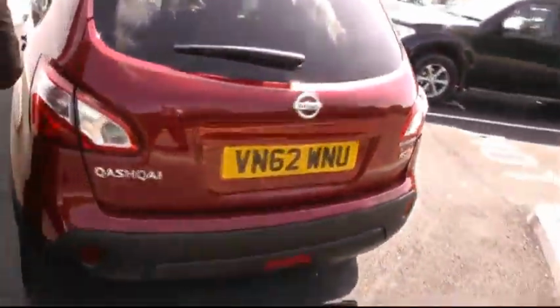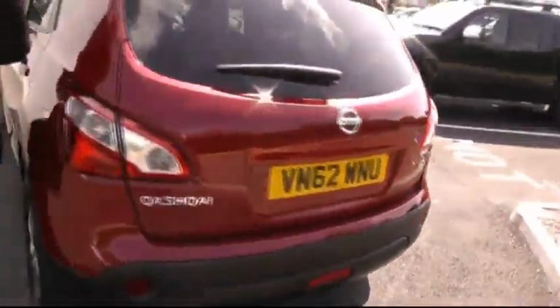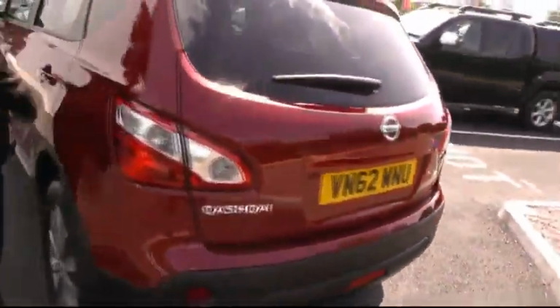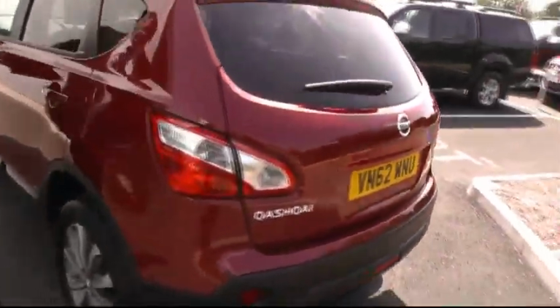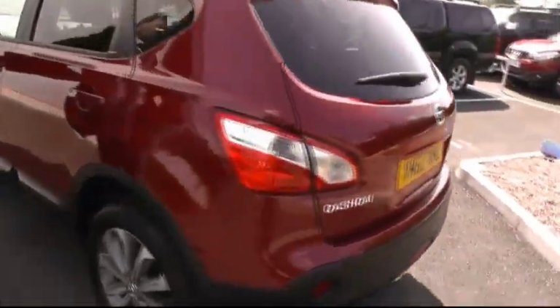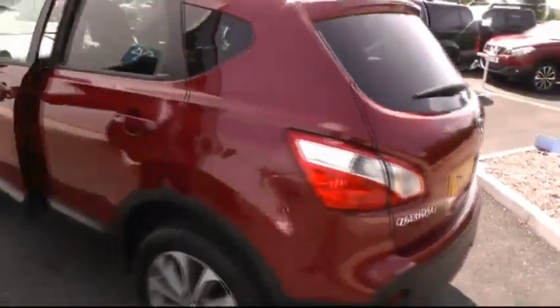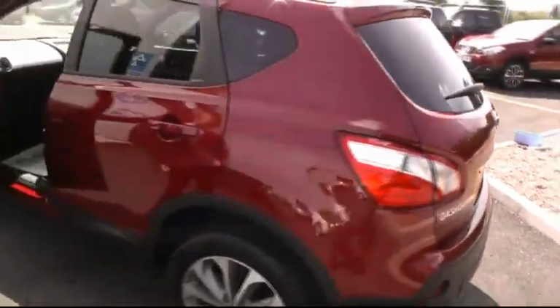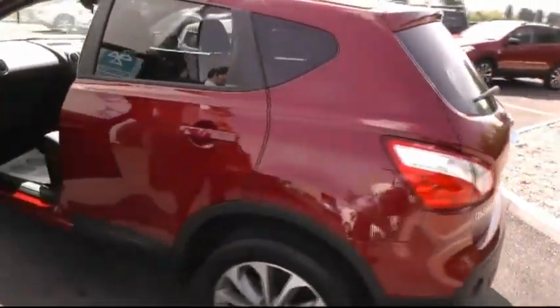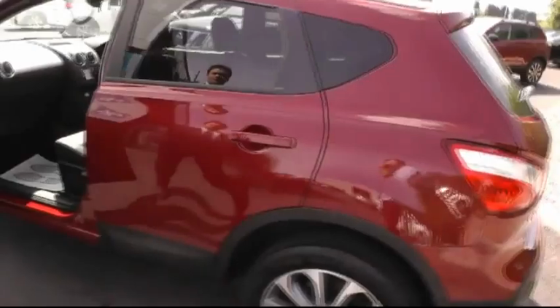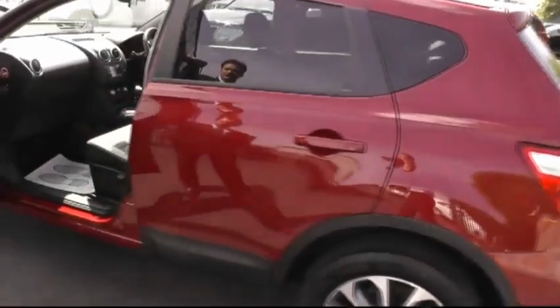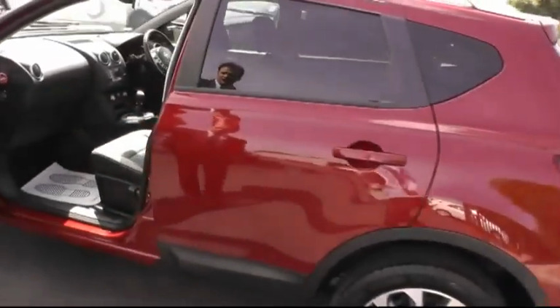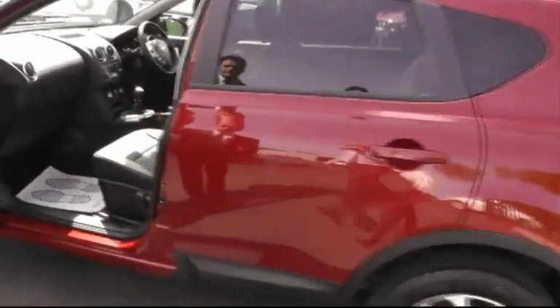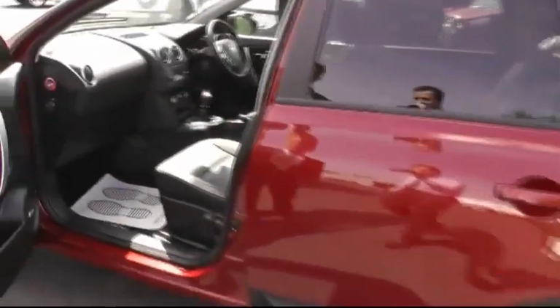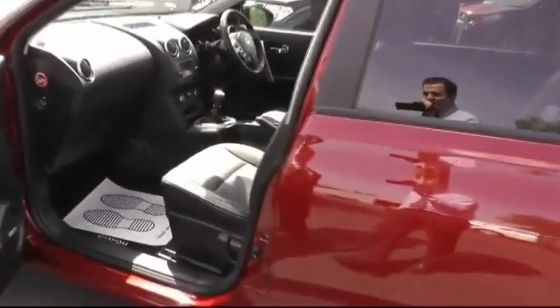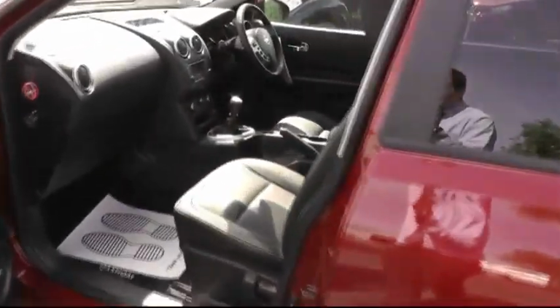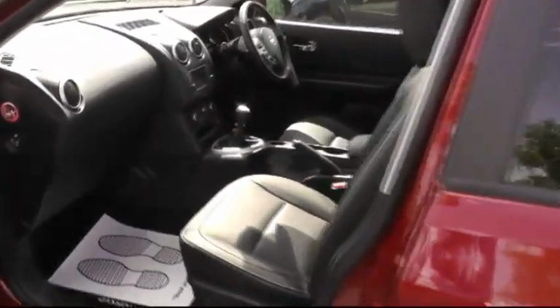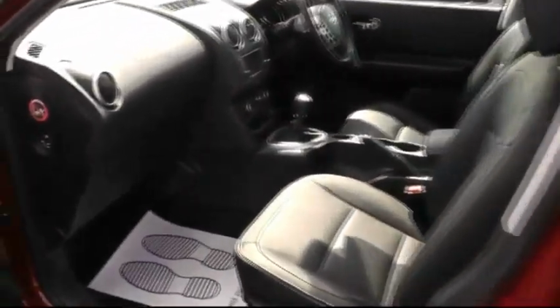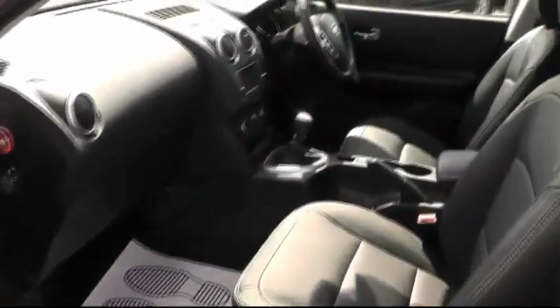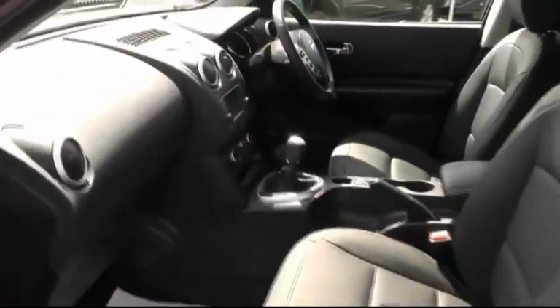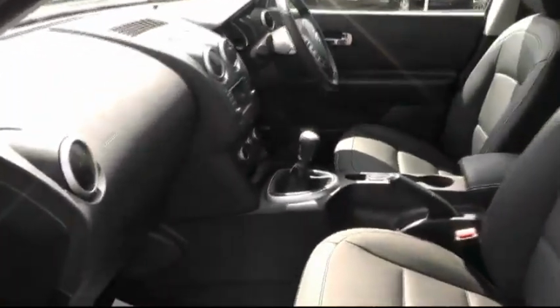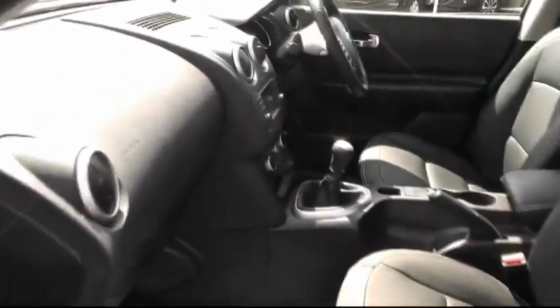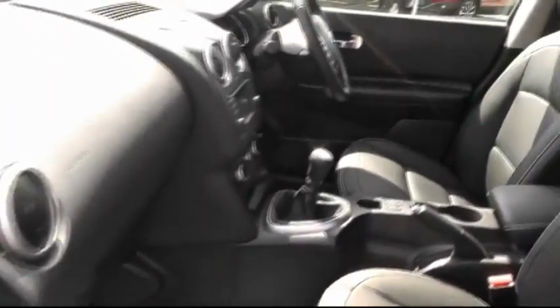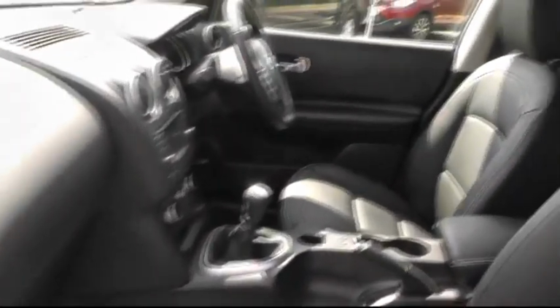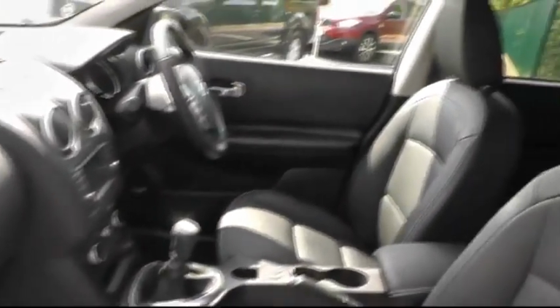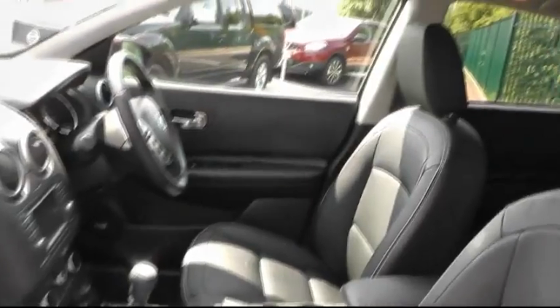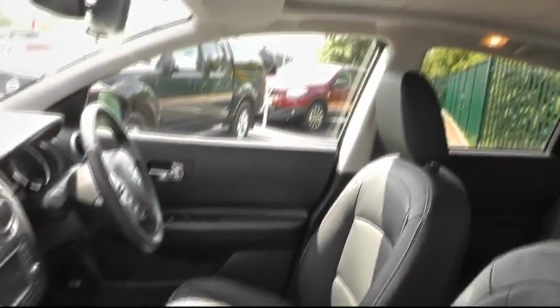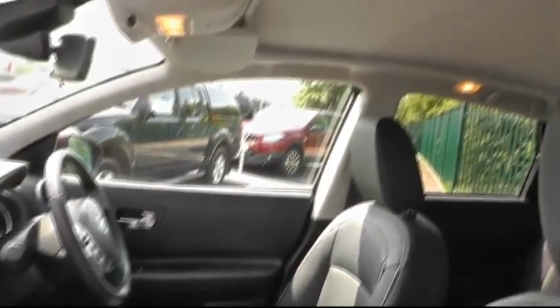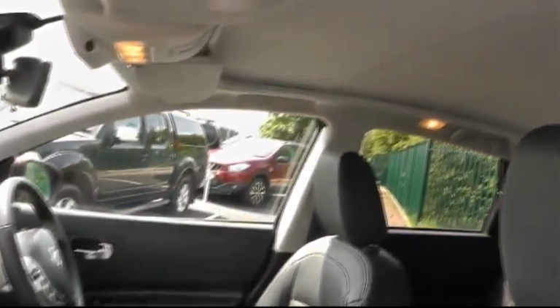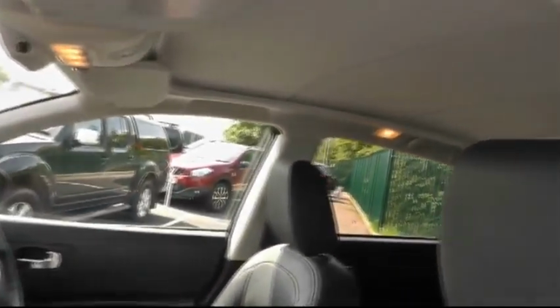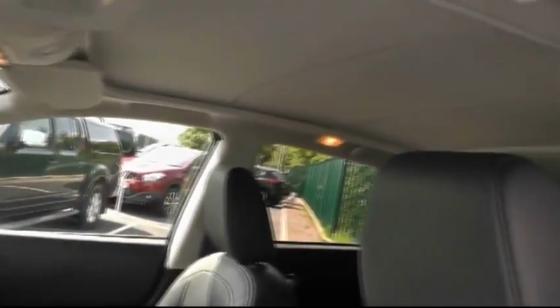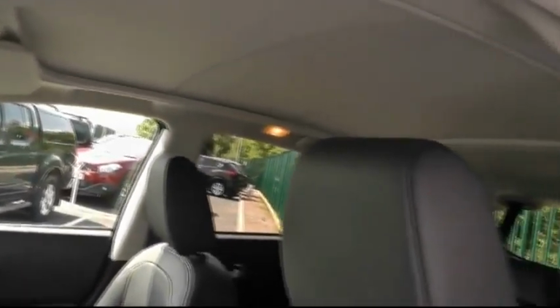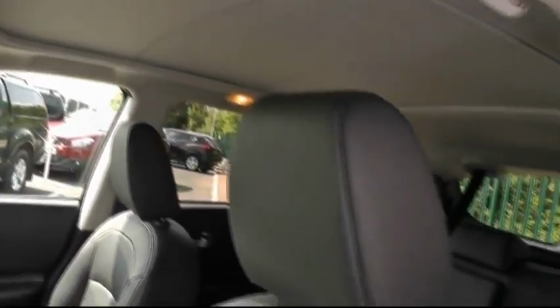Moving round to the privacy glass, we can have a look in the passenger door here and see the impressive cabin space of the Nissan Qashqai range, and indeed the fully automated panoramic sunroof.